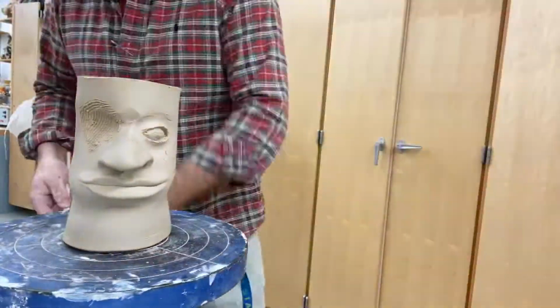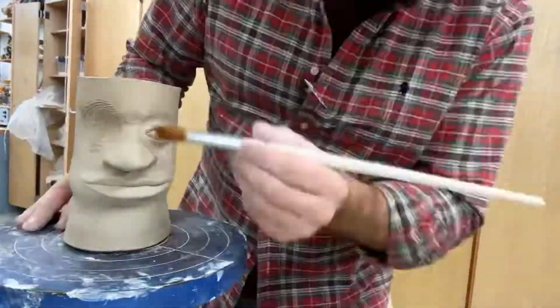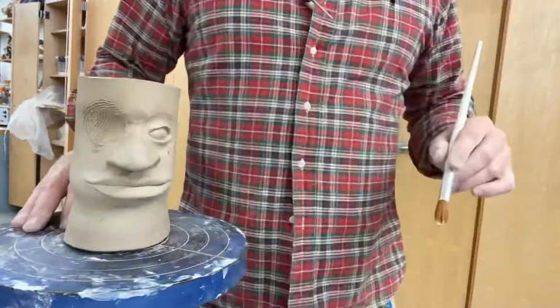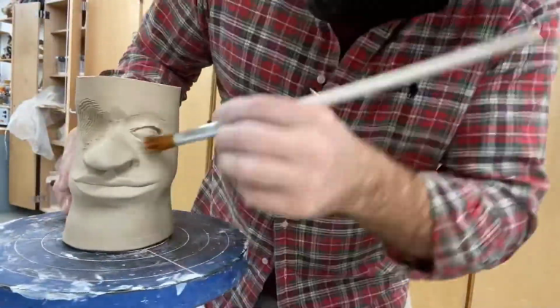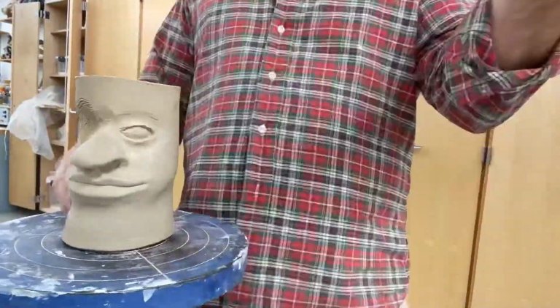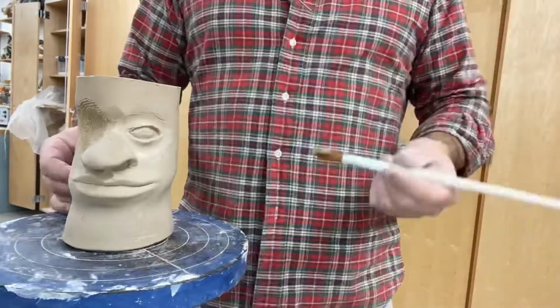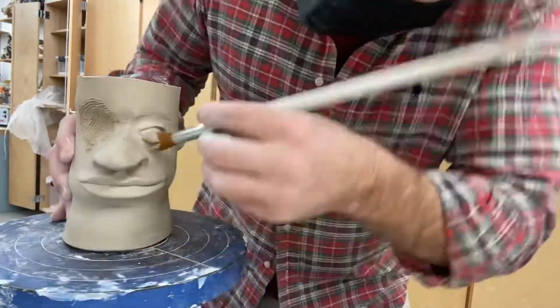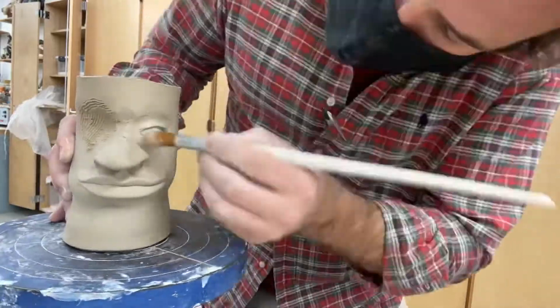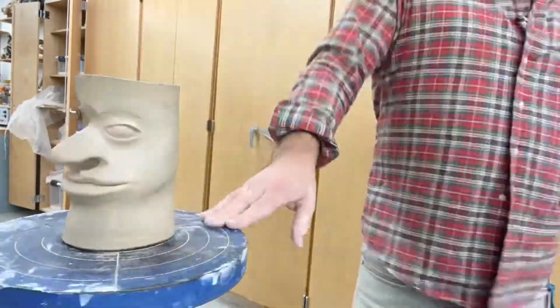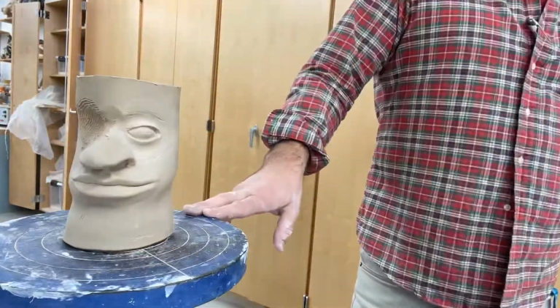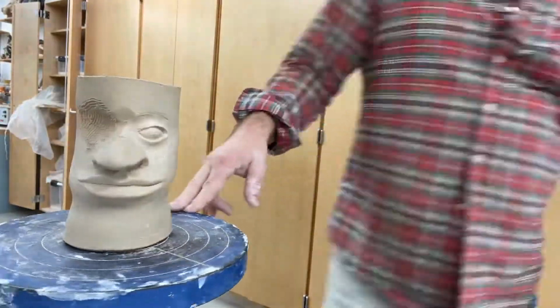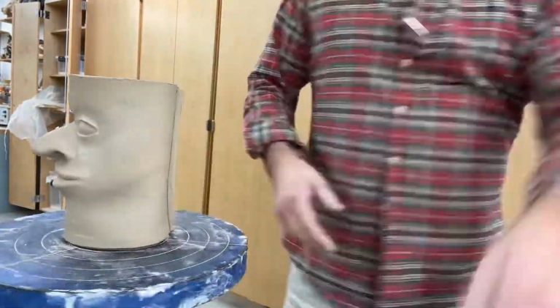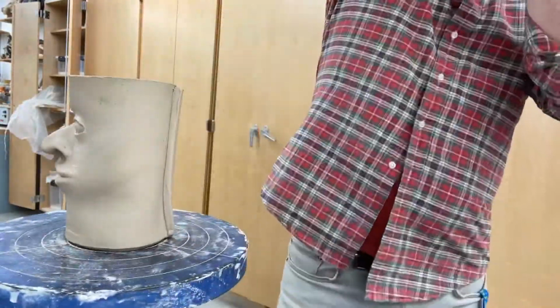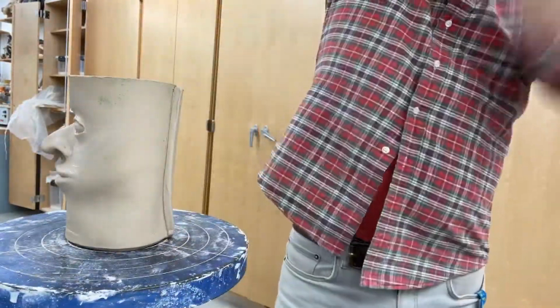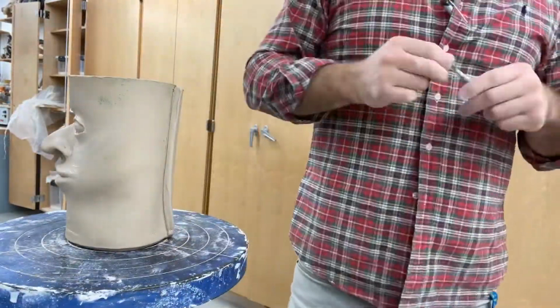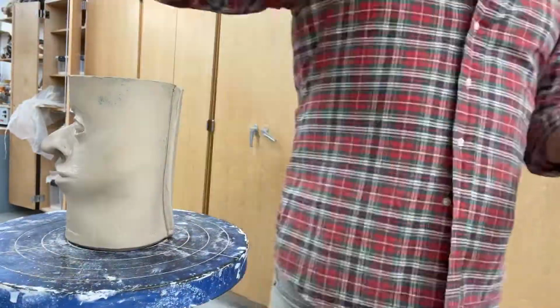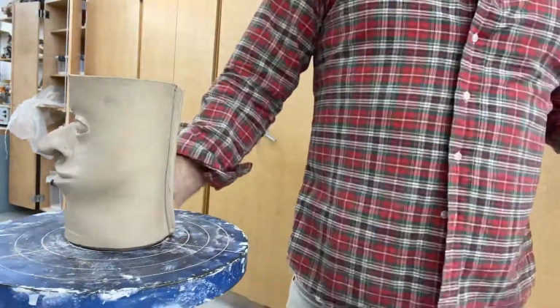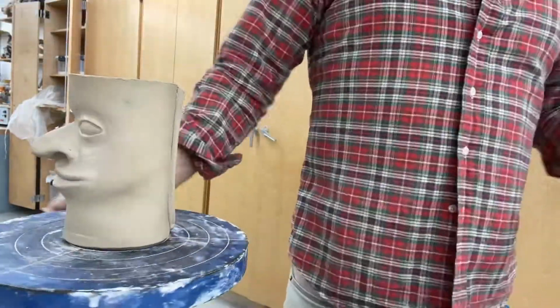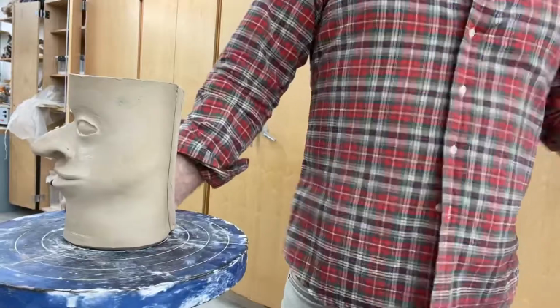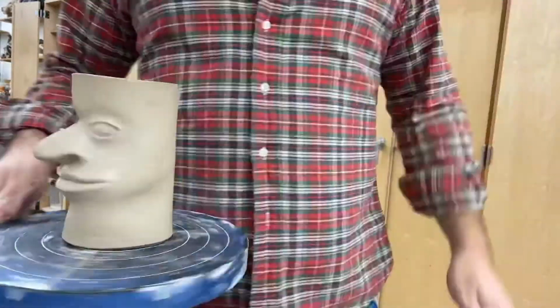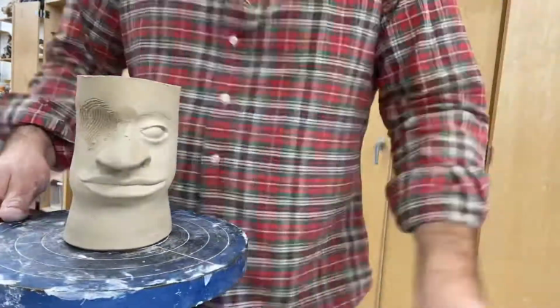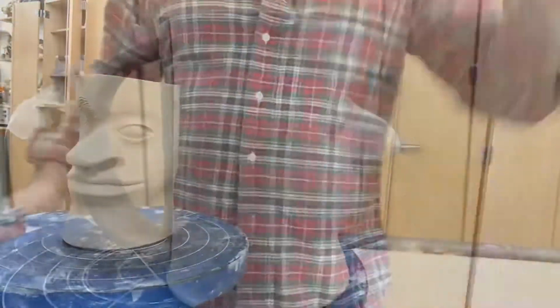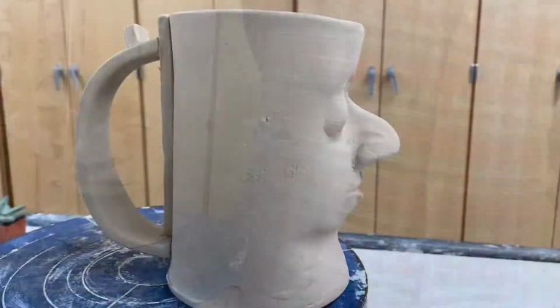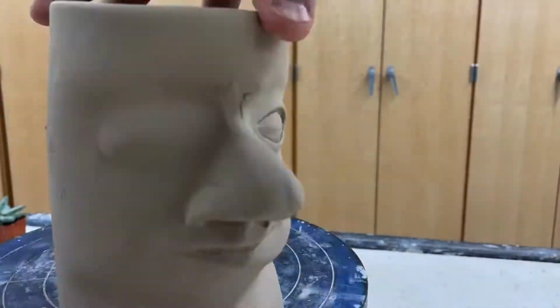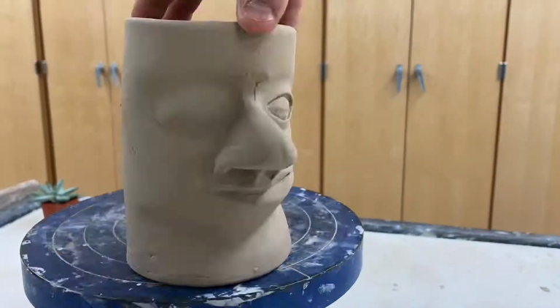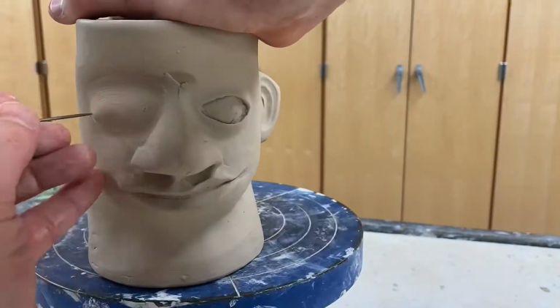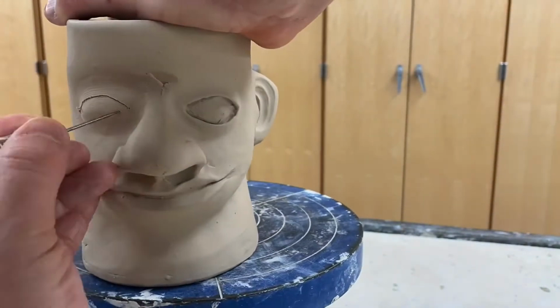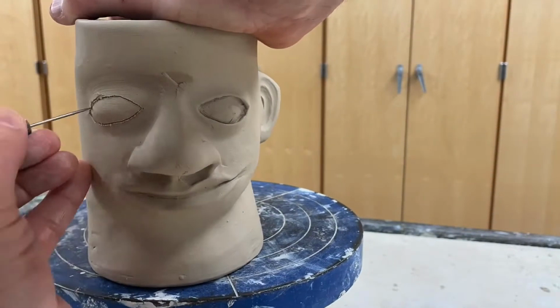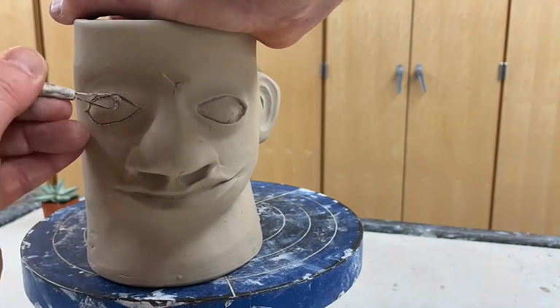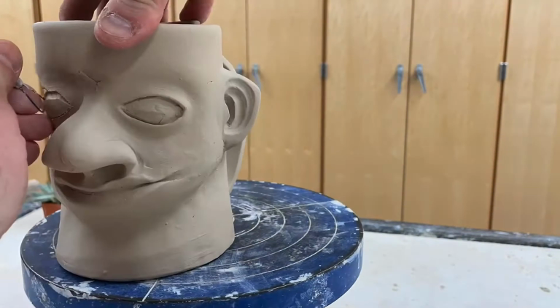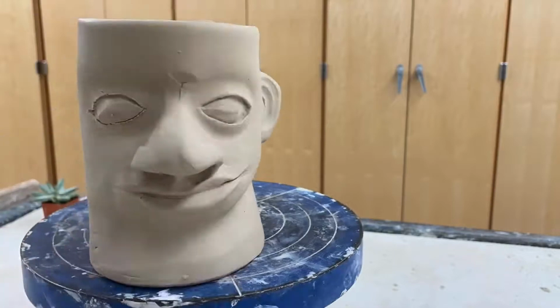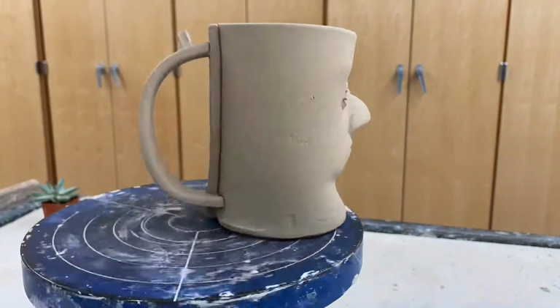I like to use a loop tool to do the carving, using one with a corner so I can edge one of the corners underneath the eyelid to help get the eyeball shape — that round shape of the lens of the eye.